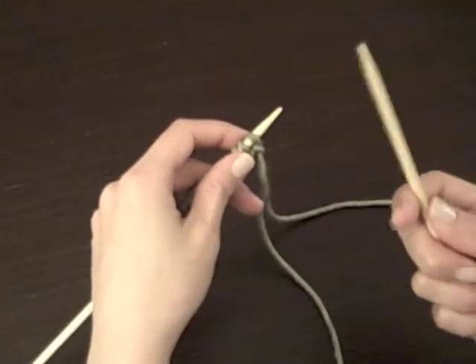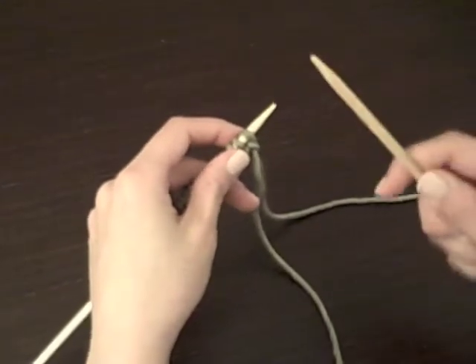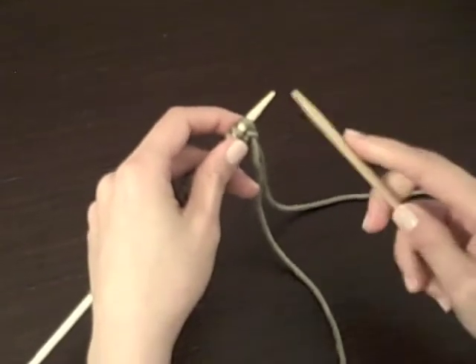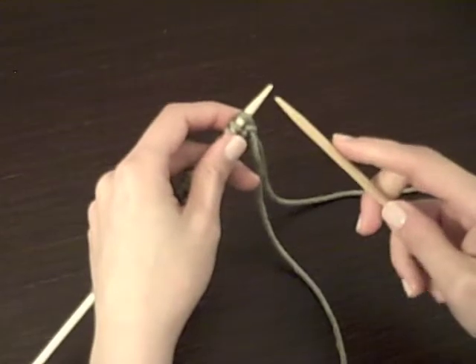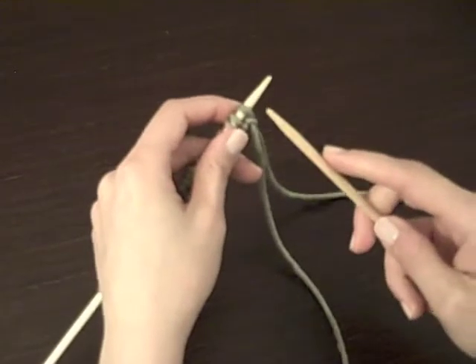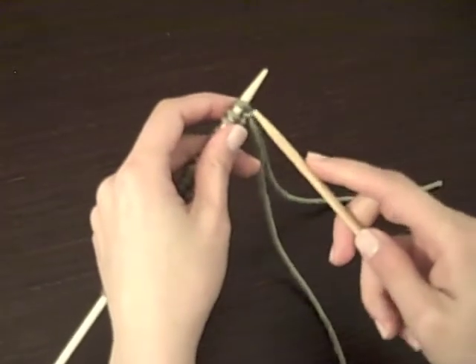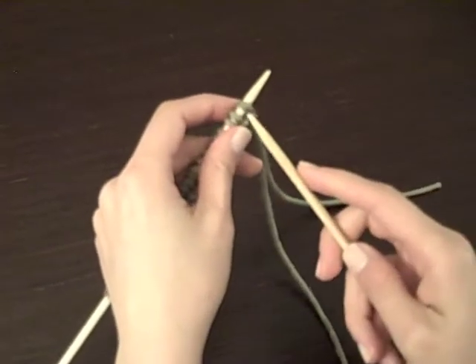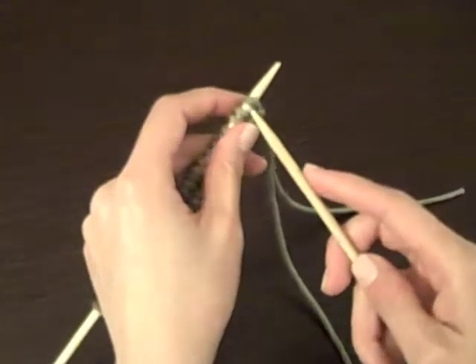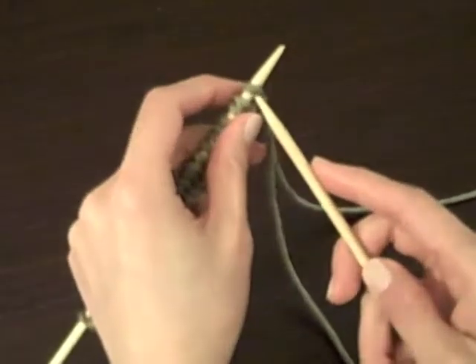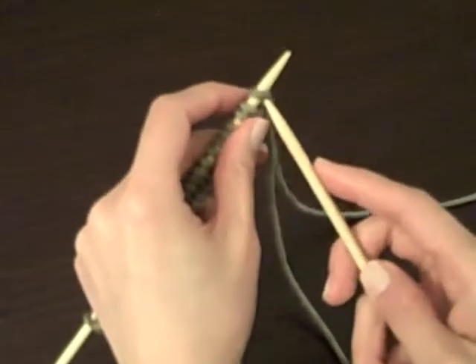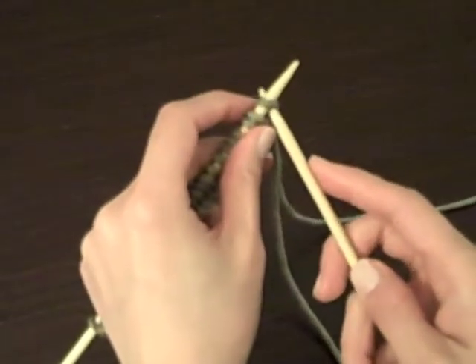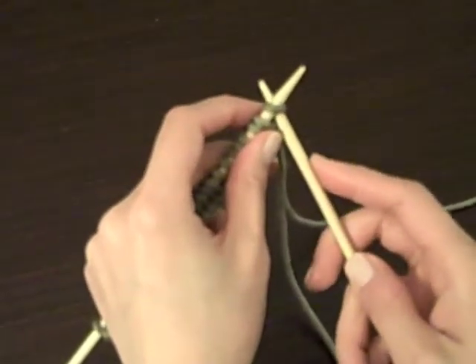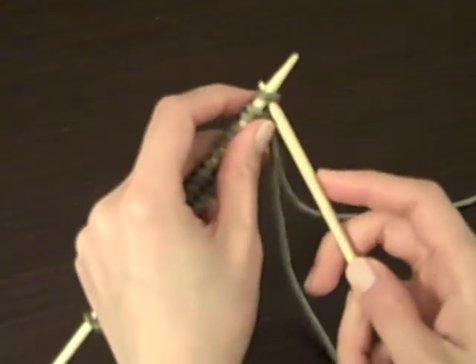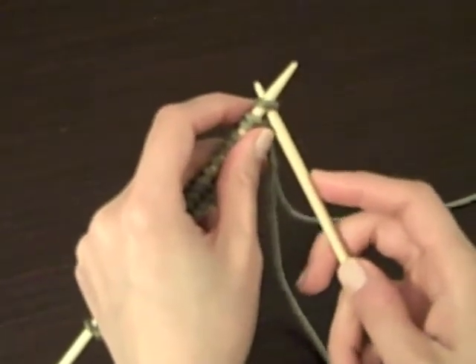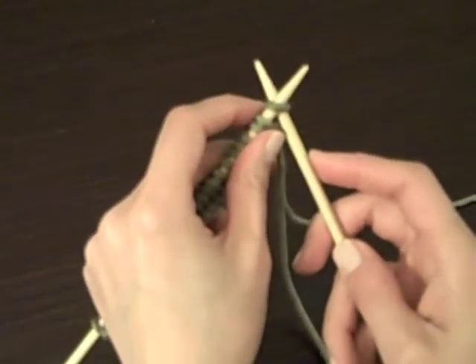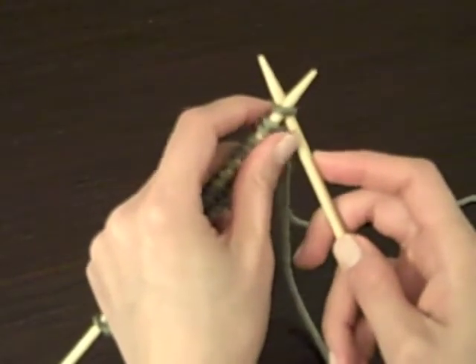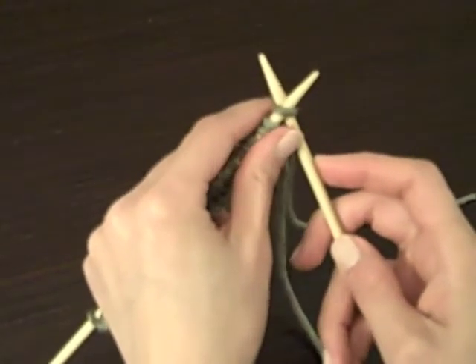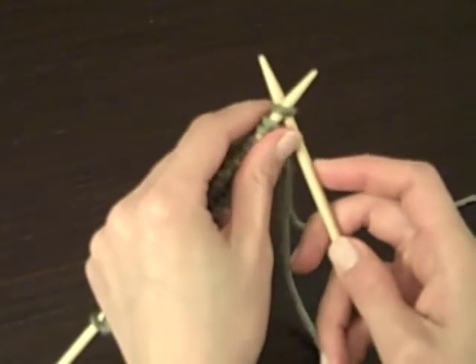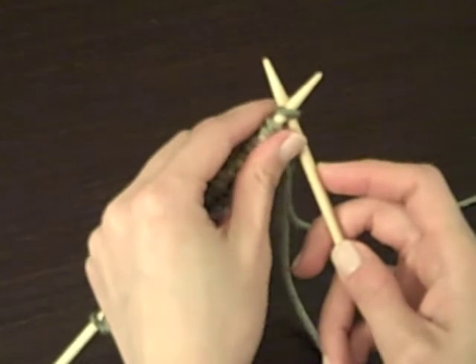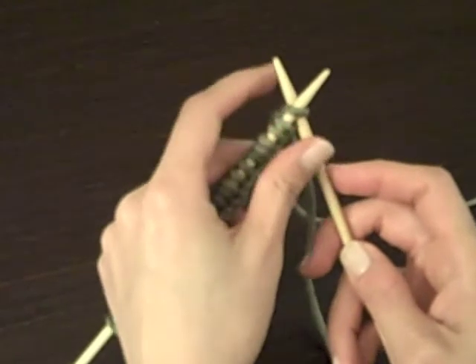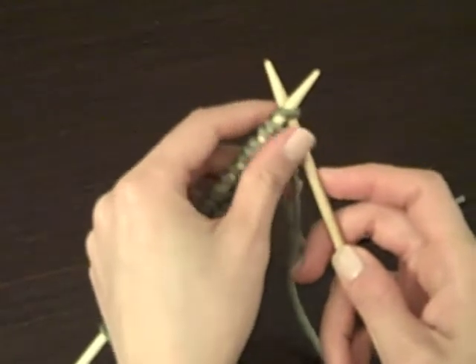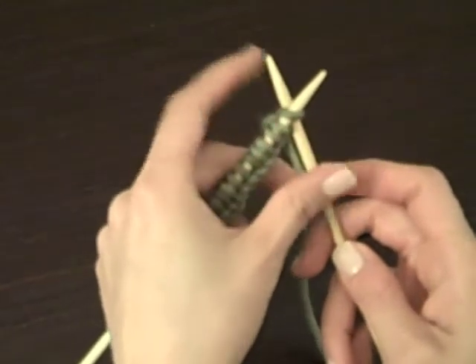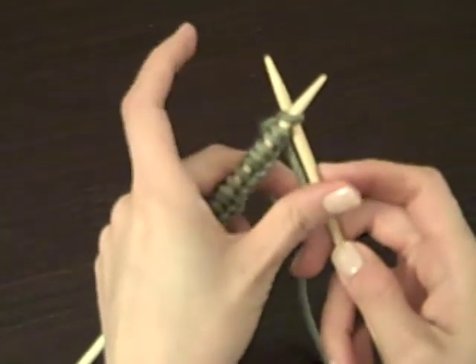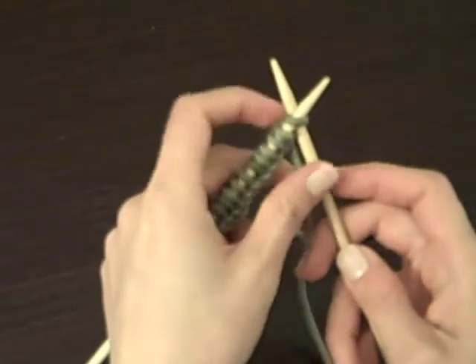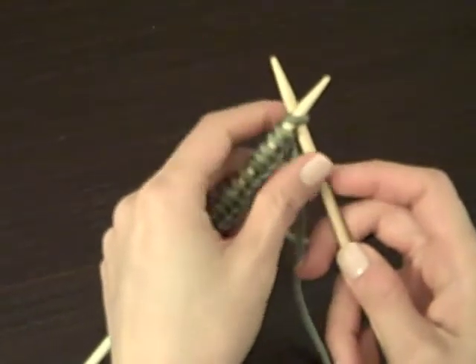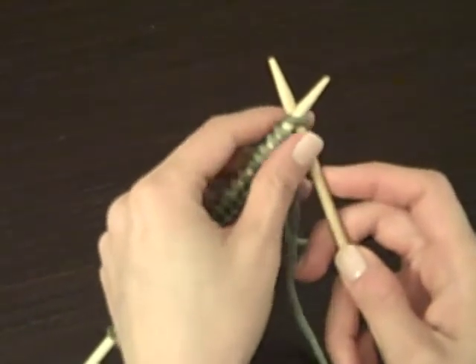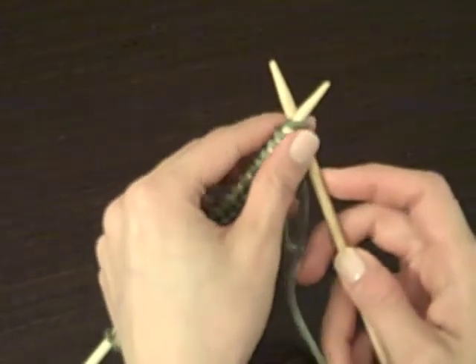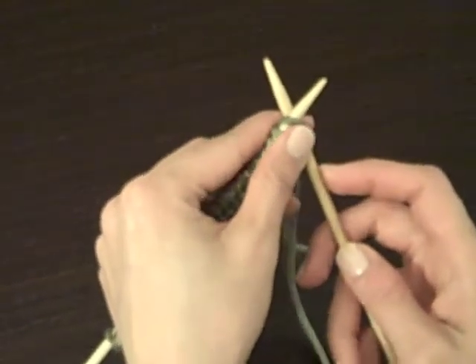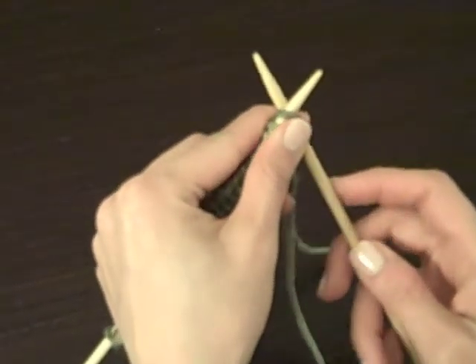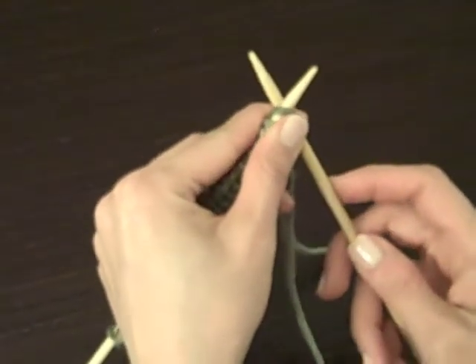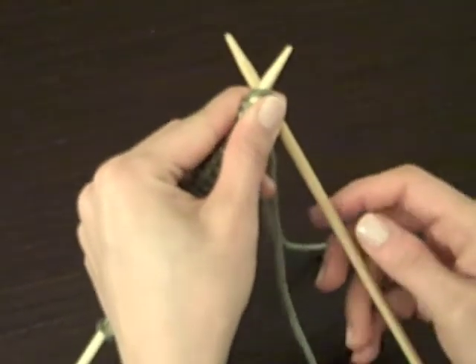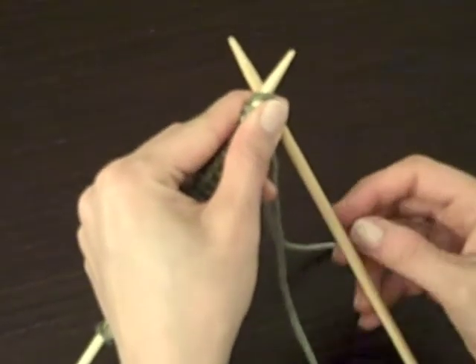Take your needle in your right hand and put it through and underneath the first stitch behind the left needle. You're going to take your first finger and thumb and kind of hold it in place right there.